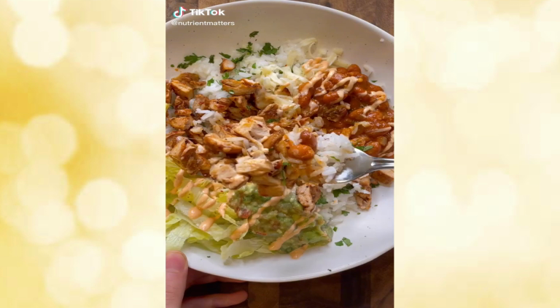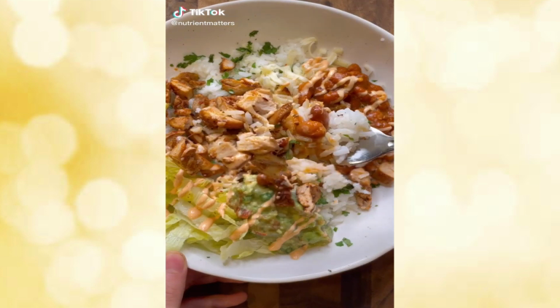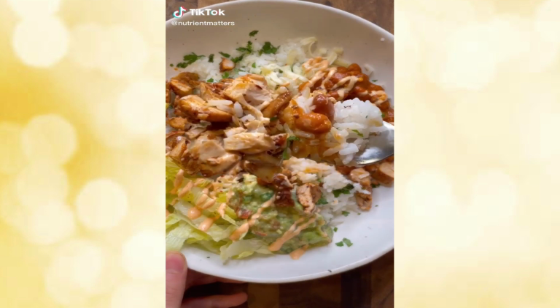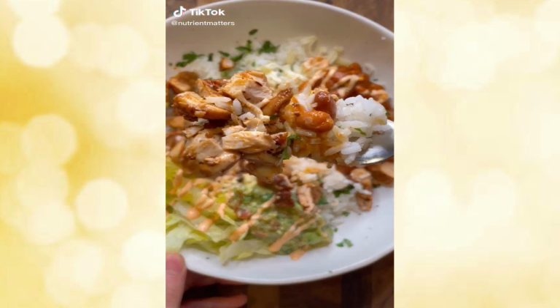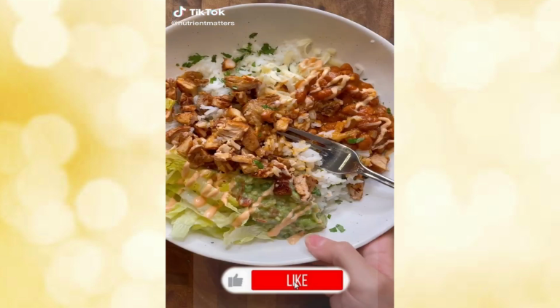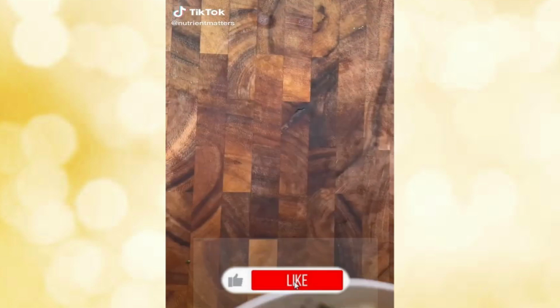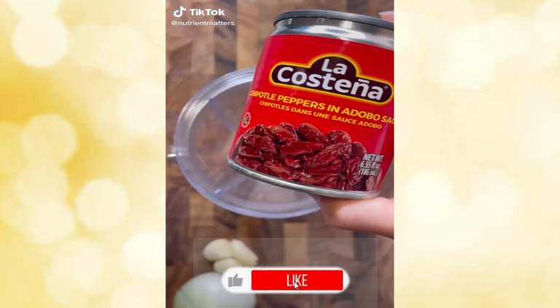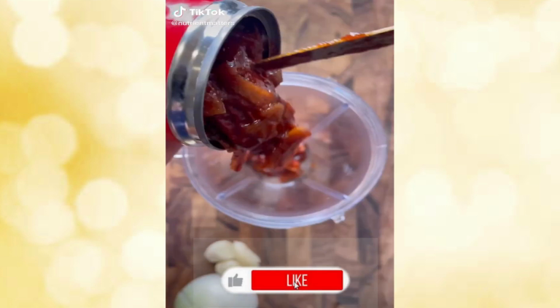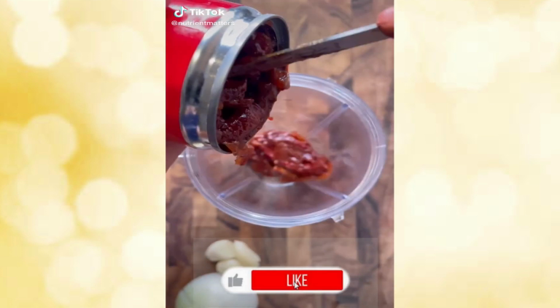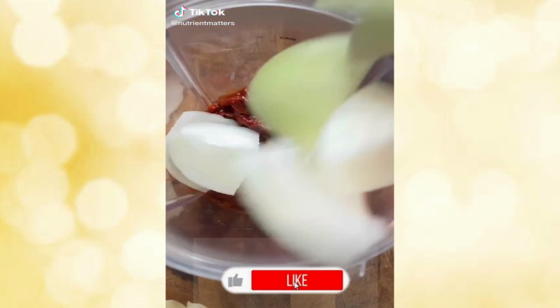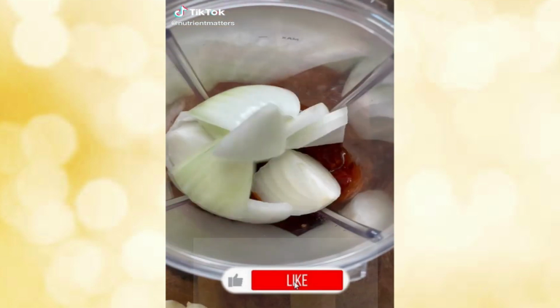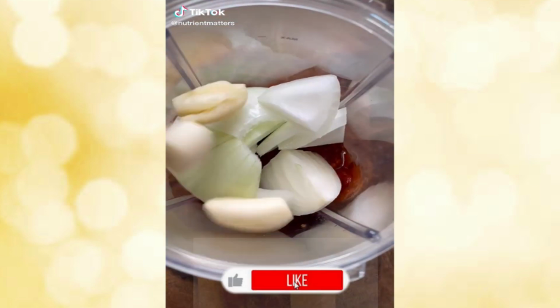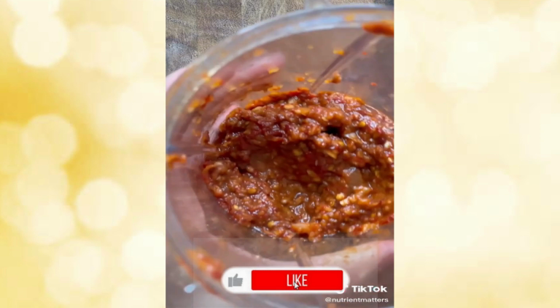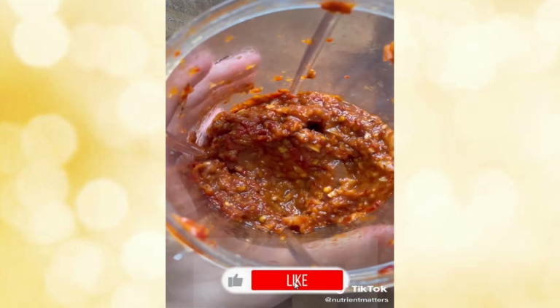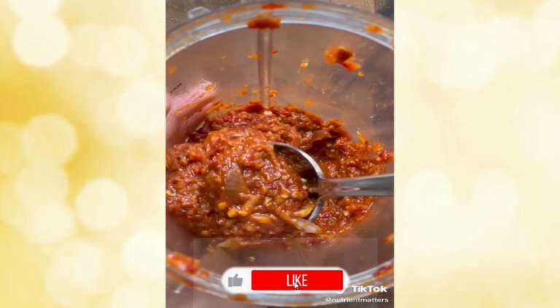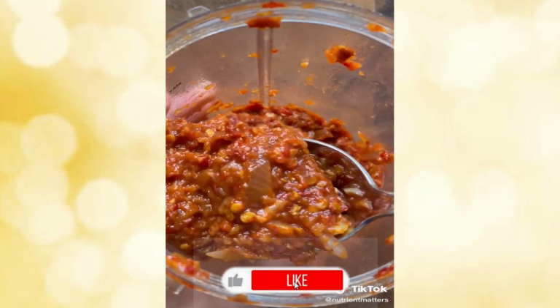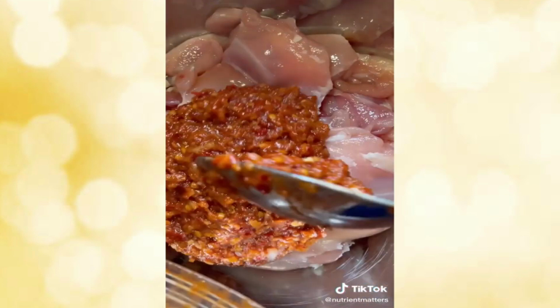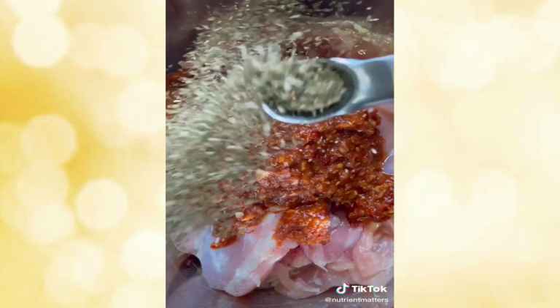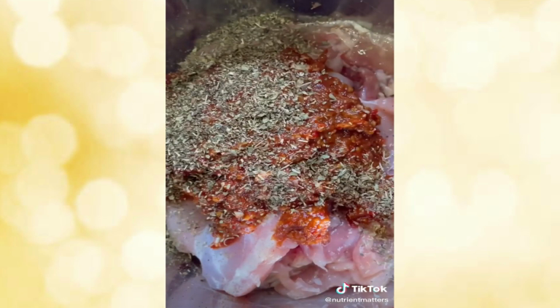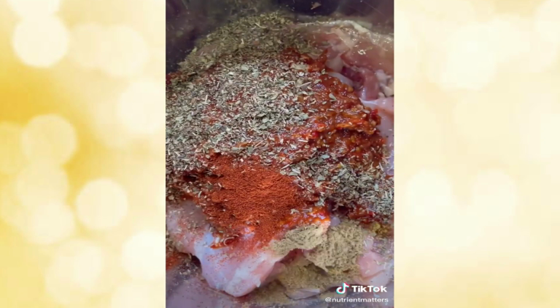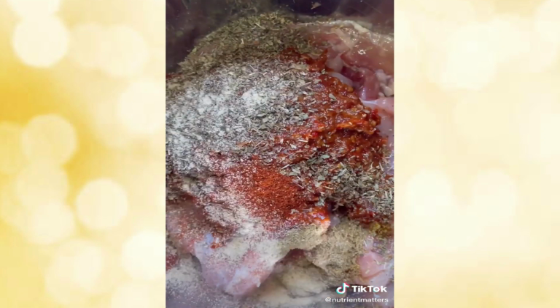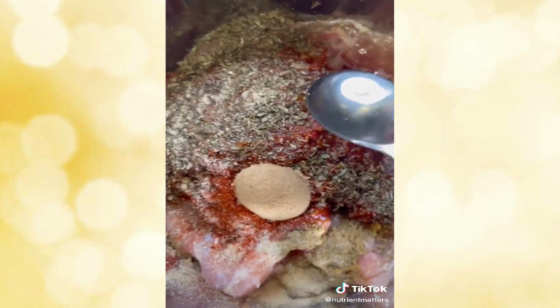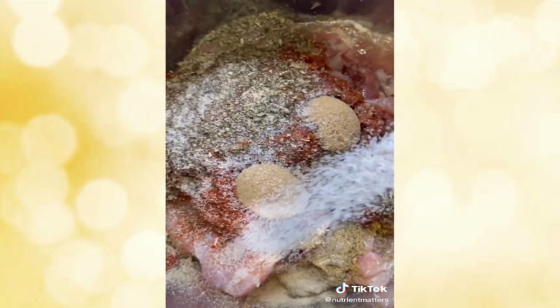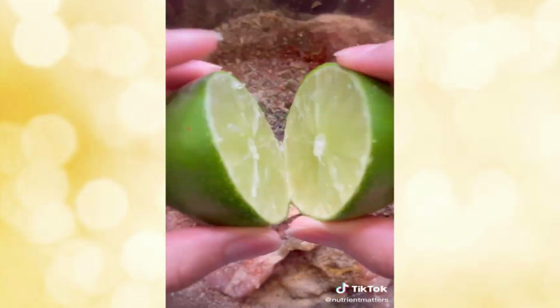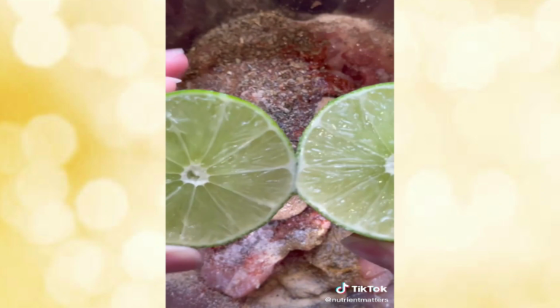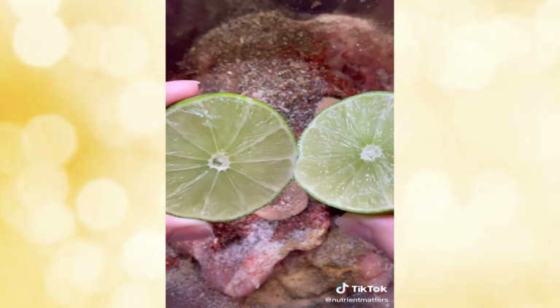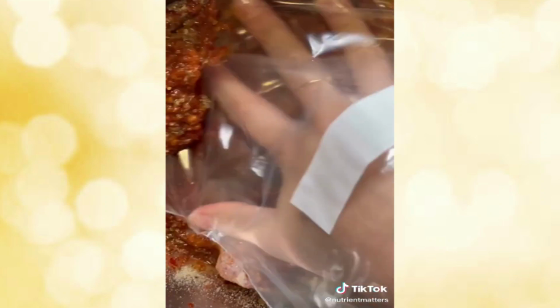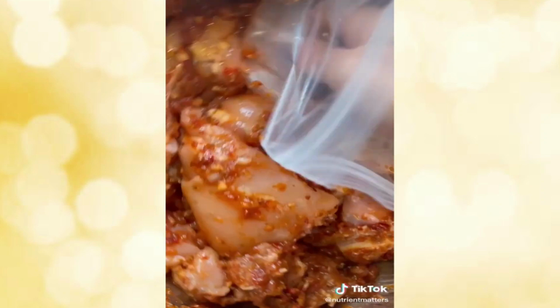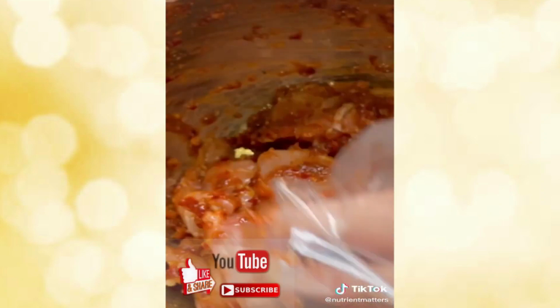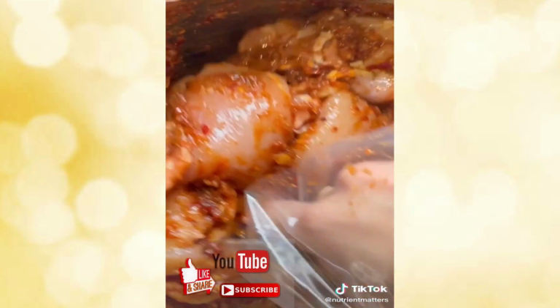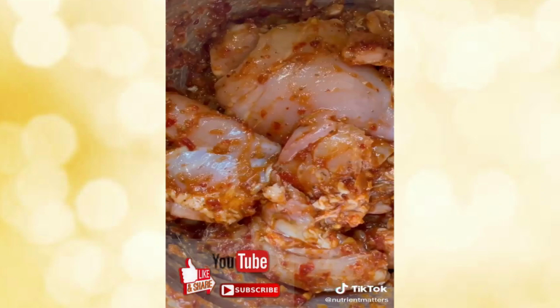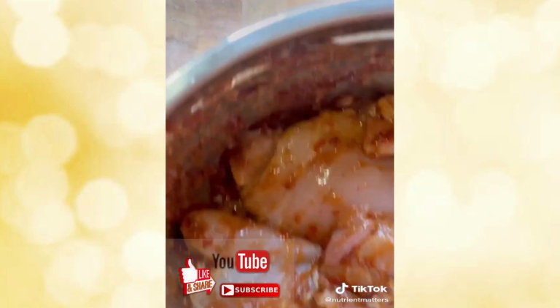Here's how to make the most flavorful chipotle chicken for your next burrito bowls. Start with half a can of chipotle peppers, onions, and garlic, and blend that up until you have a chipotle puree. Season with spices, brown sugar, lime juice, salt, and pepper, mix it all together, and let it marinate for a few hours.